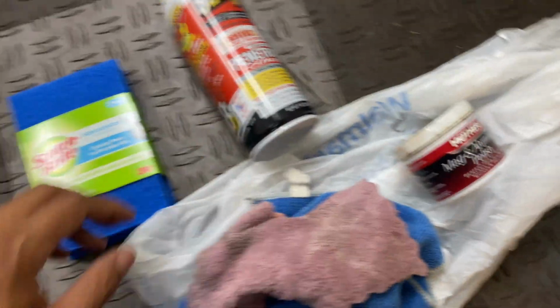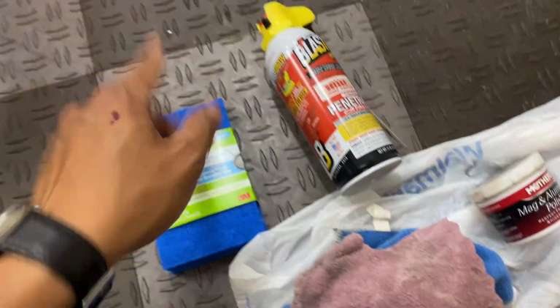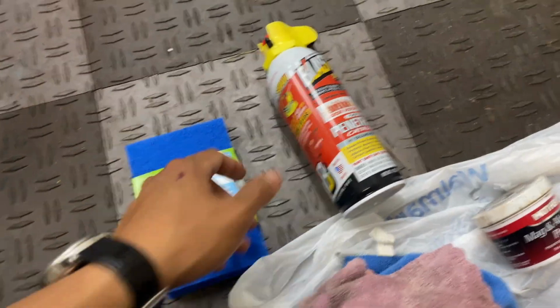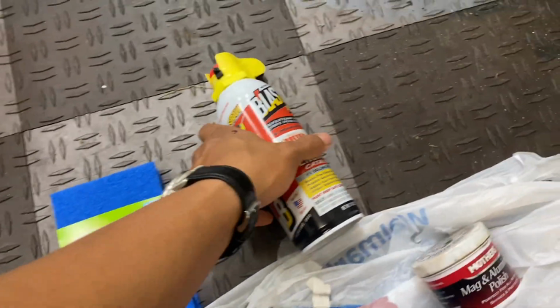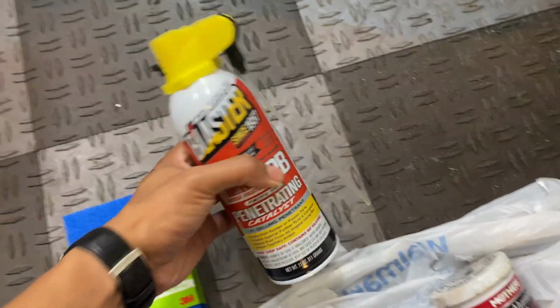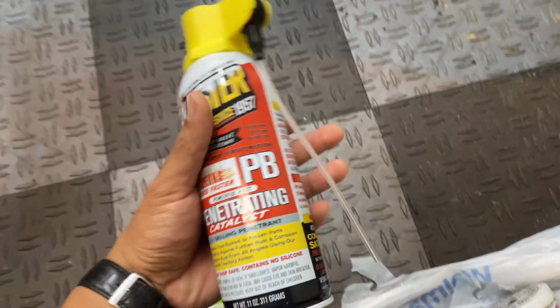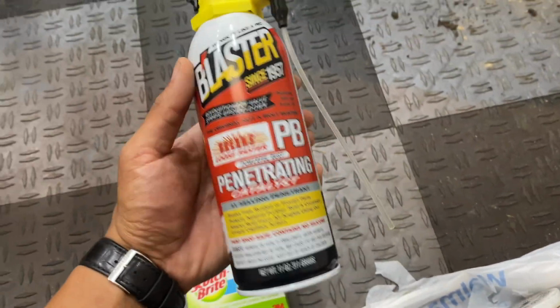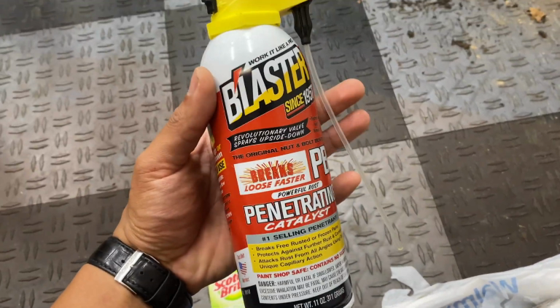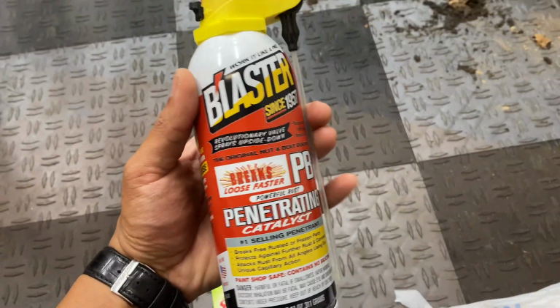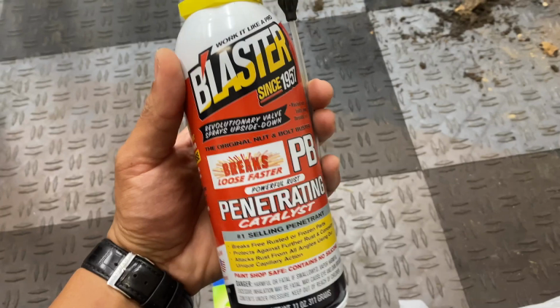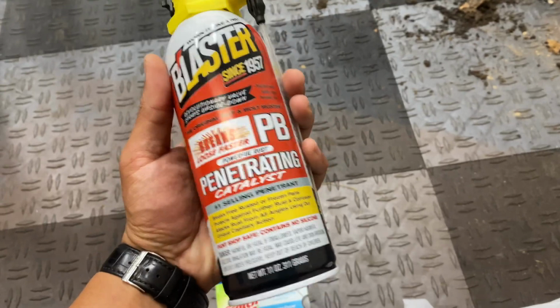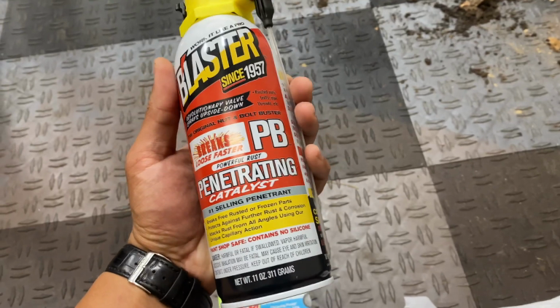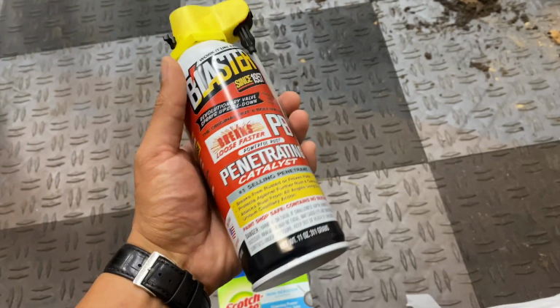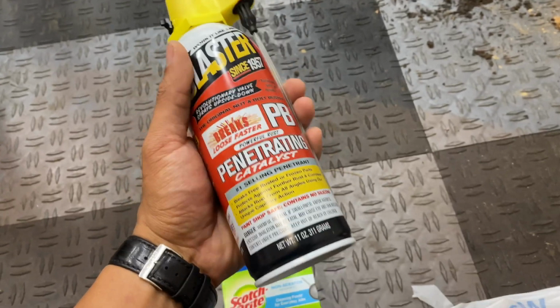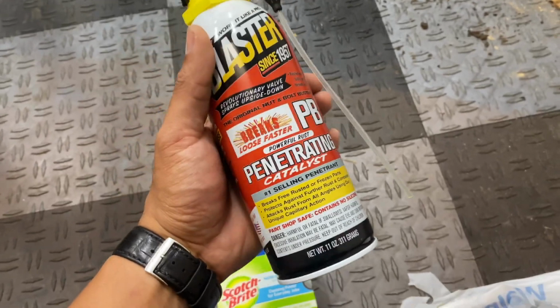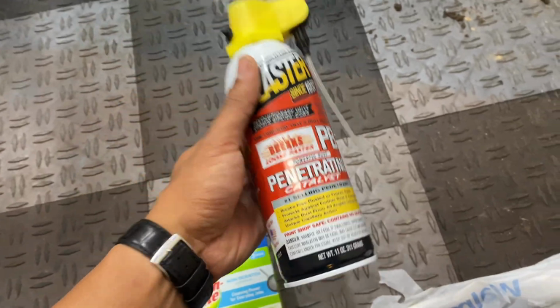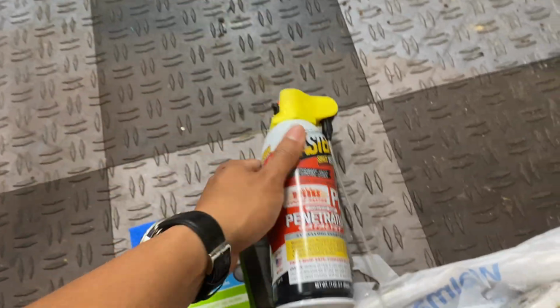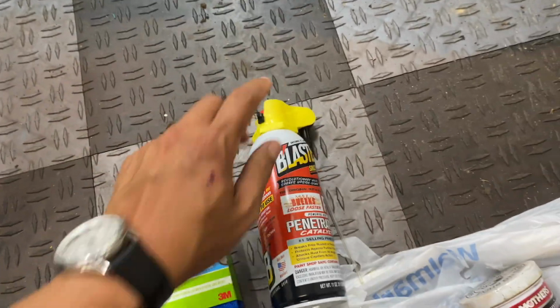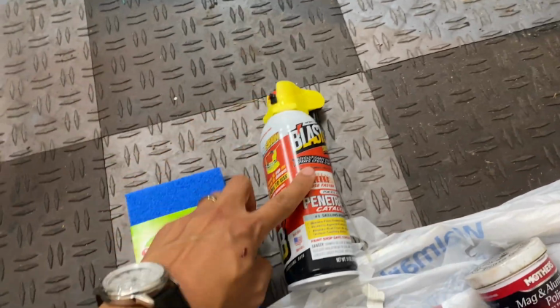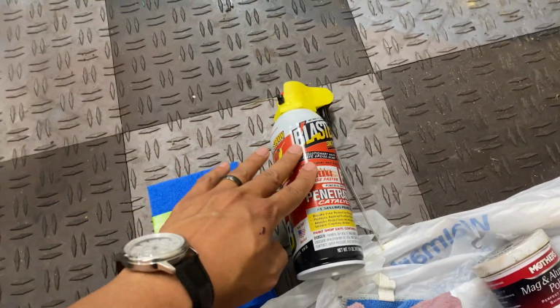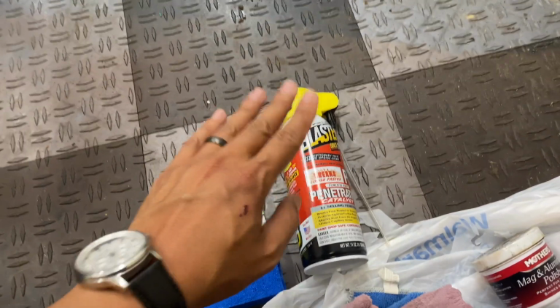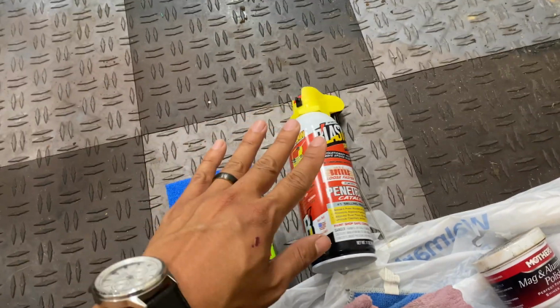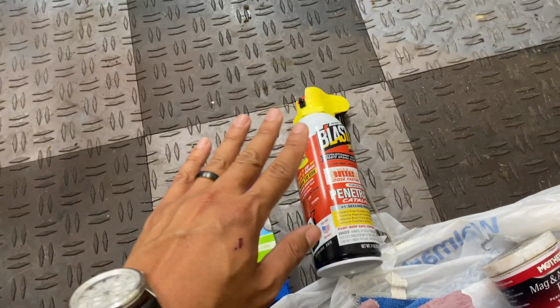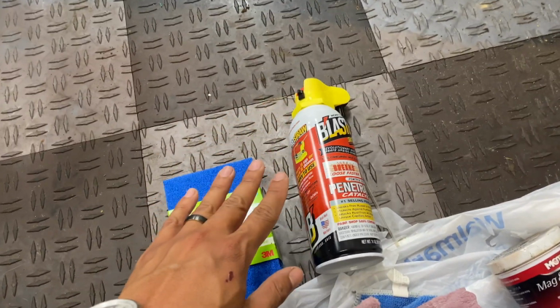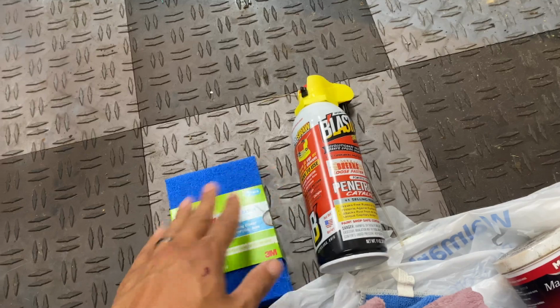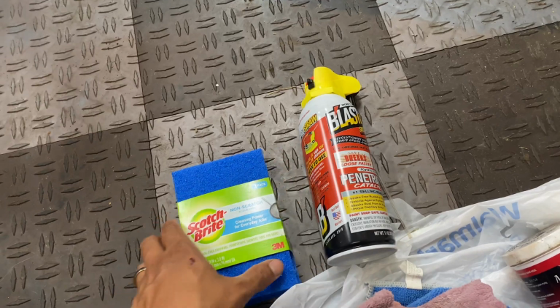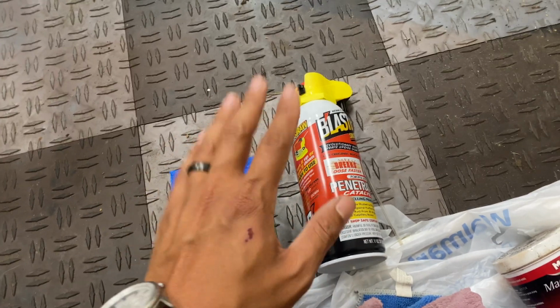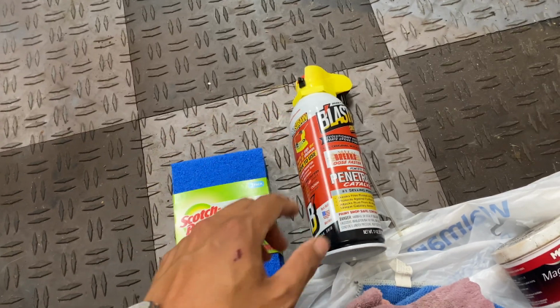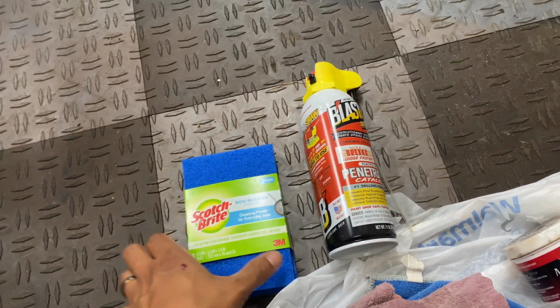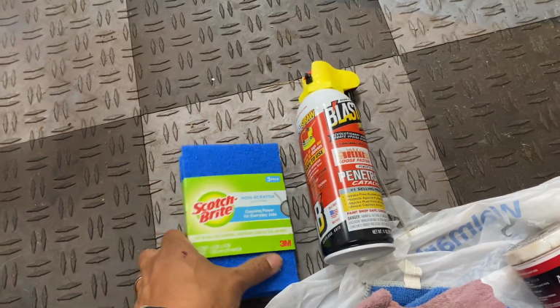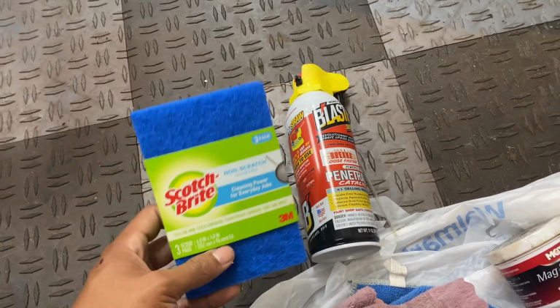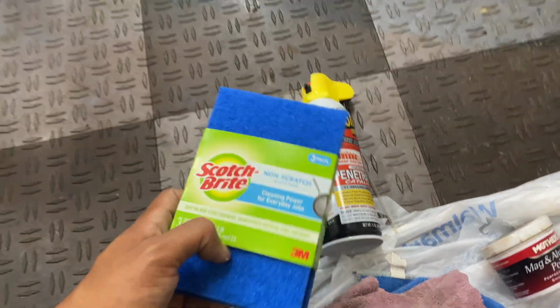I don't have WD-40 though — I only have PB Blaster in the garage for the meantime, so we're going to try this out. Hopefully it has a similar effect; if not, we'll go out and get some WD-40.